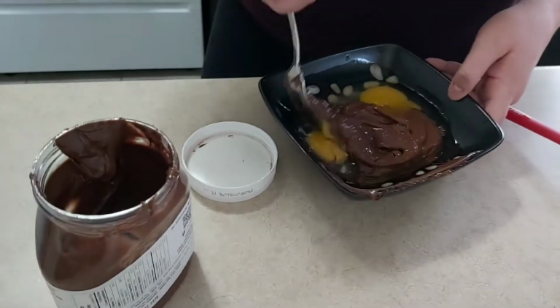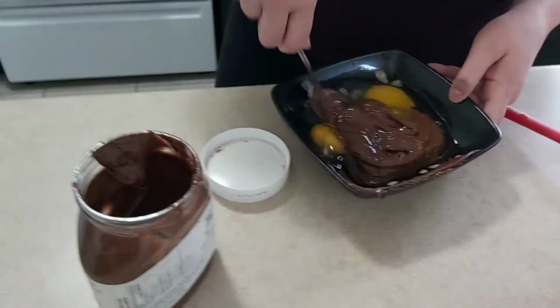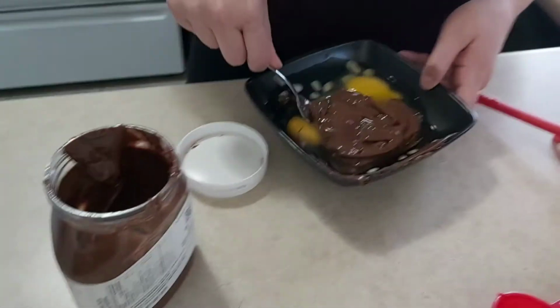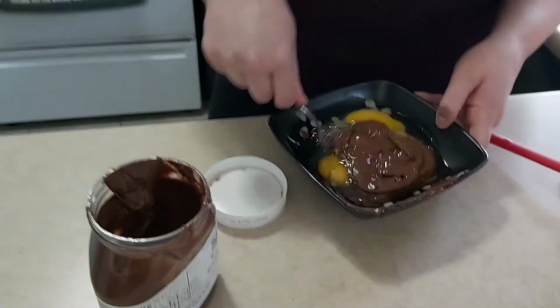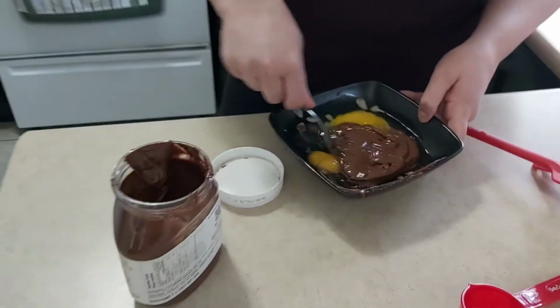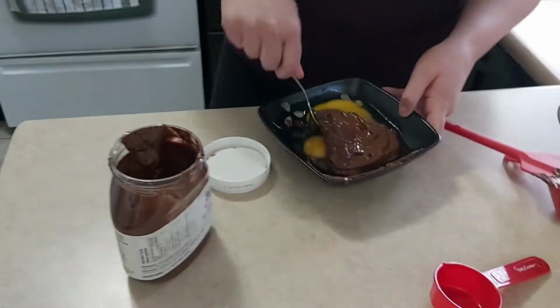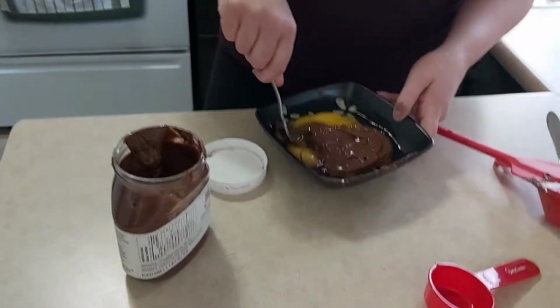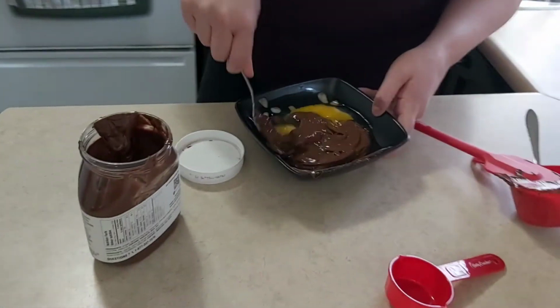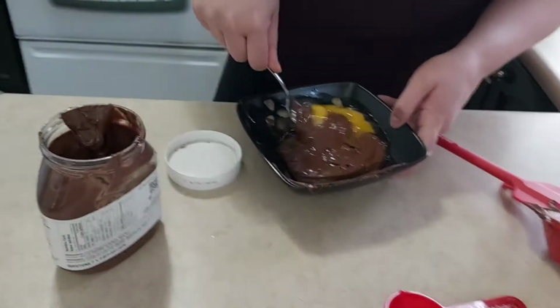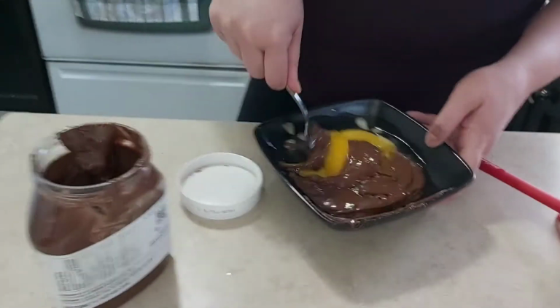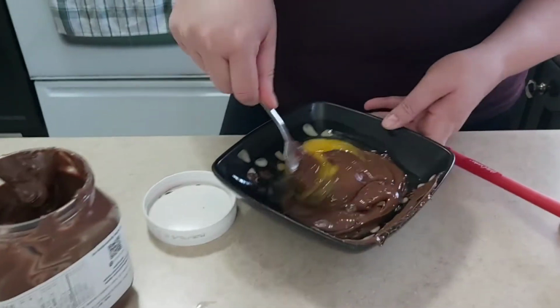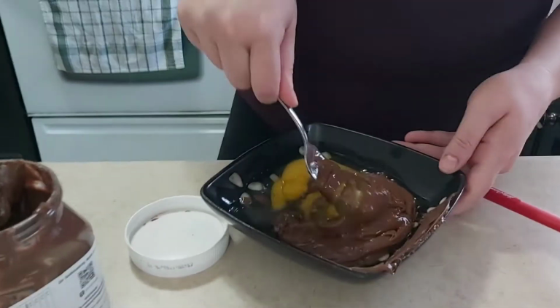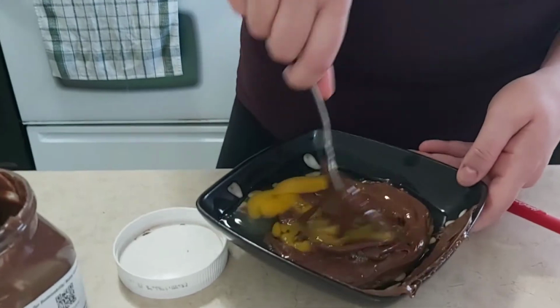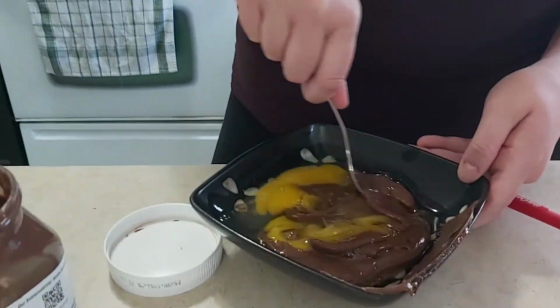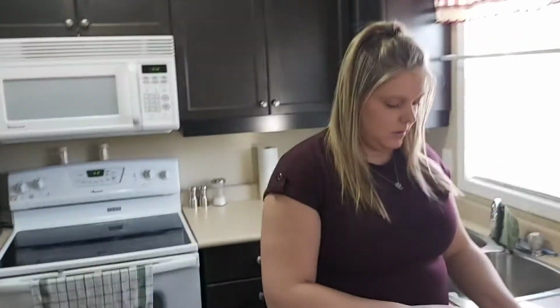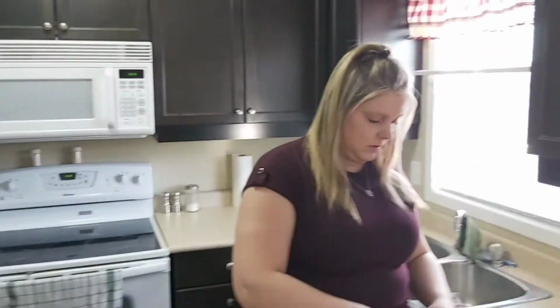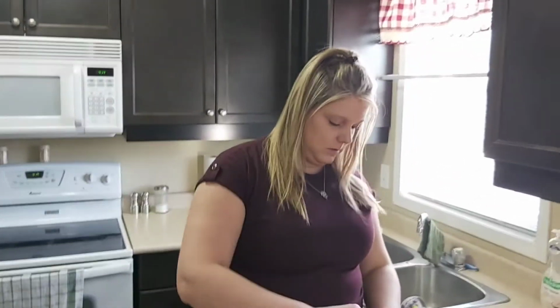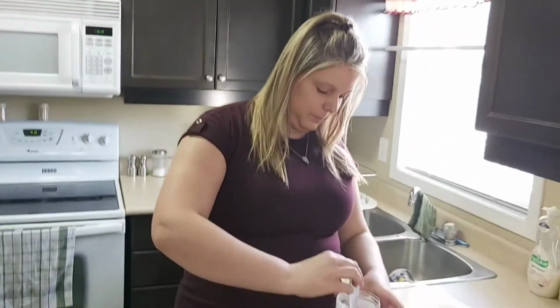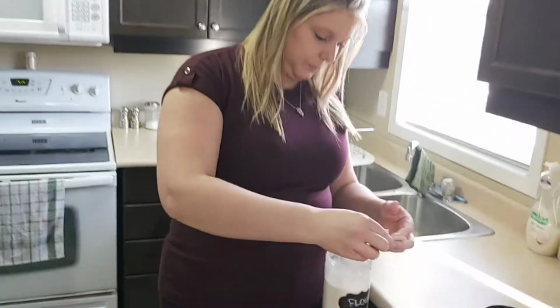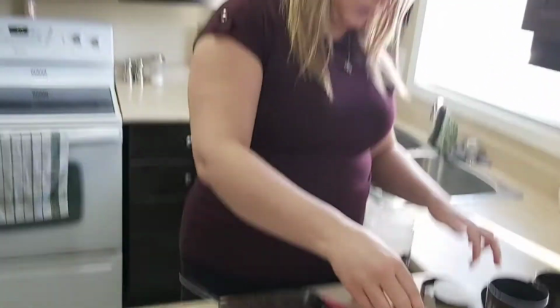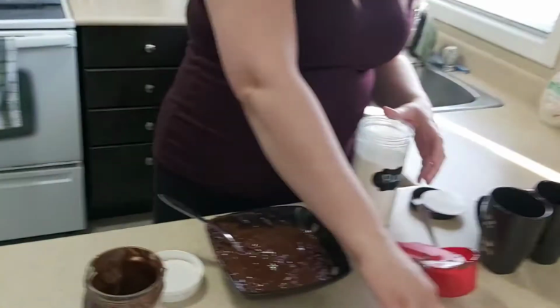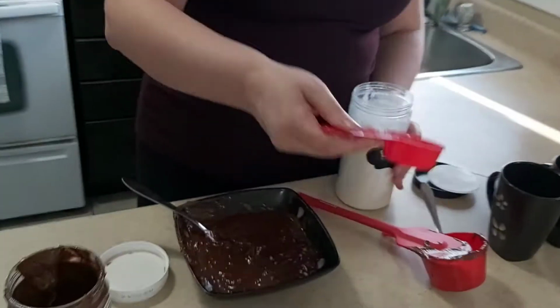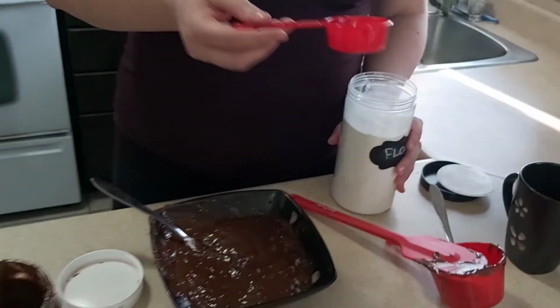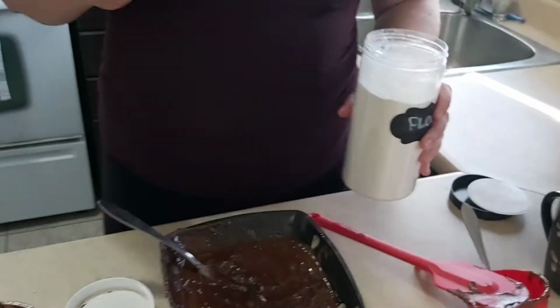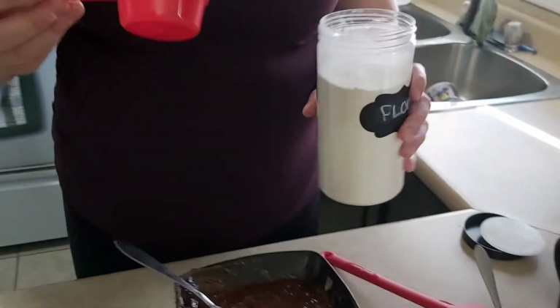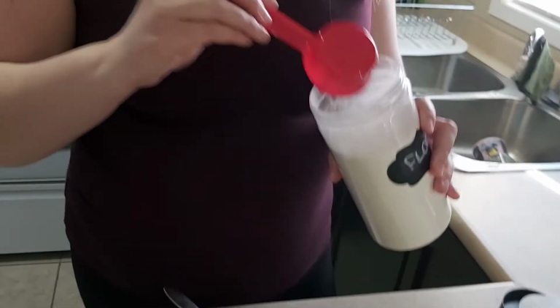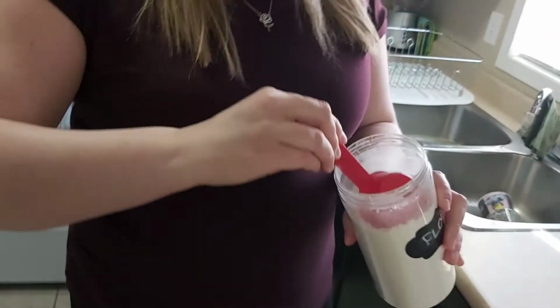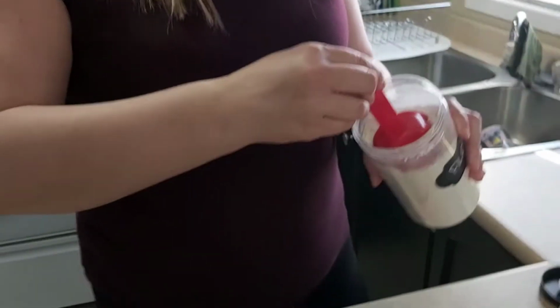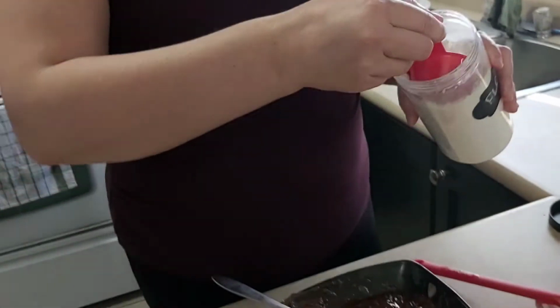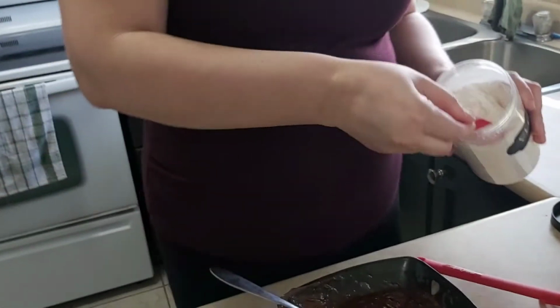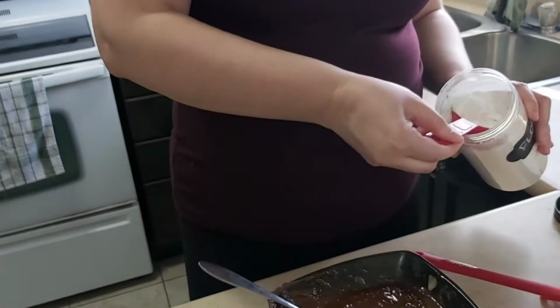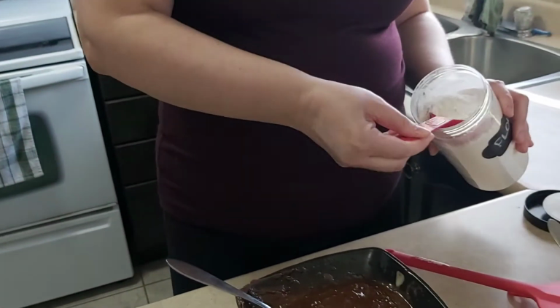You didn't have any bigger bowls? They're all dirty. Don't want two big ol' bowls. Okay, now we're going to put in this one-fourth cup of flour.